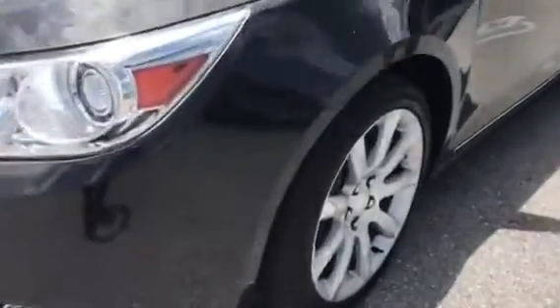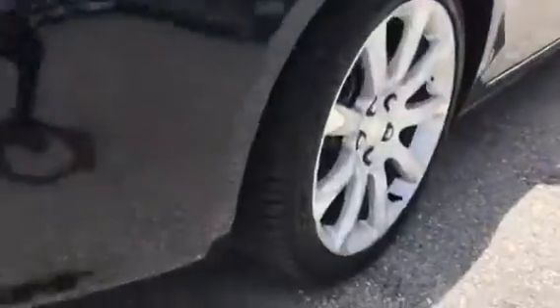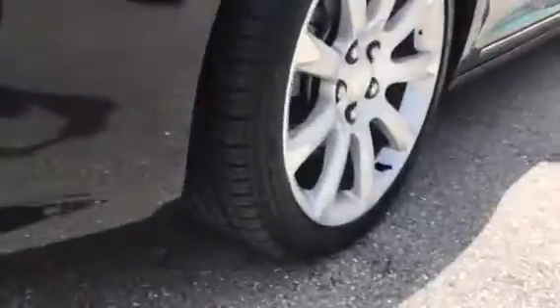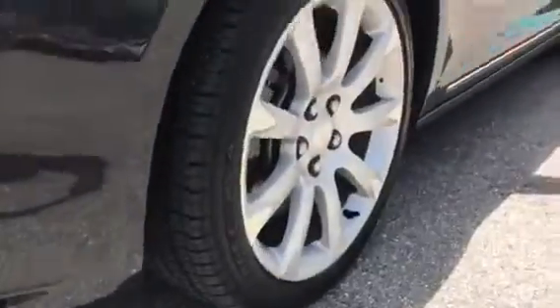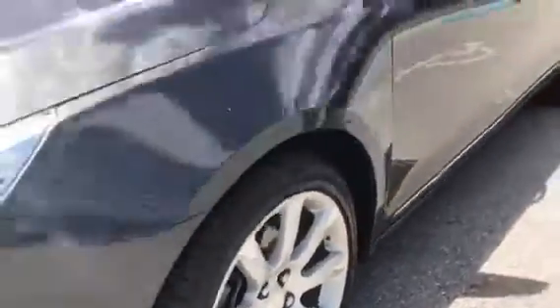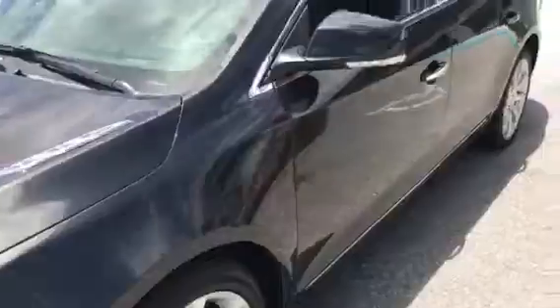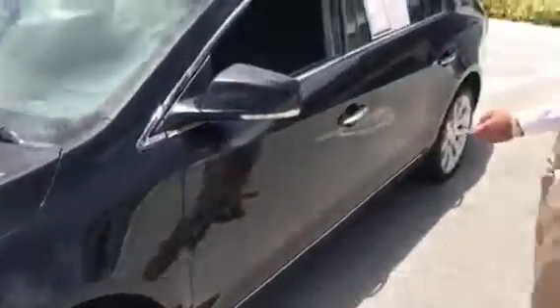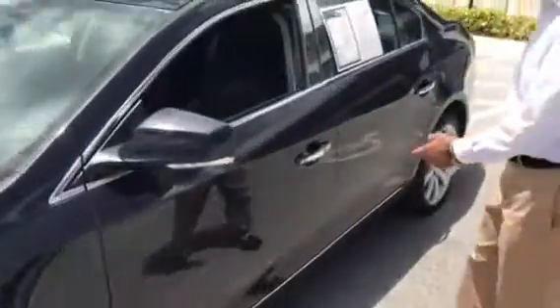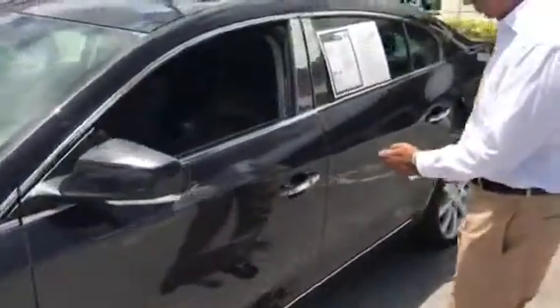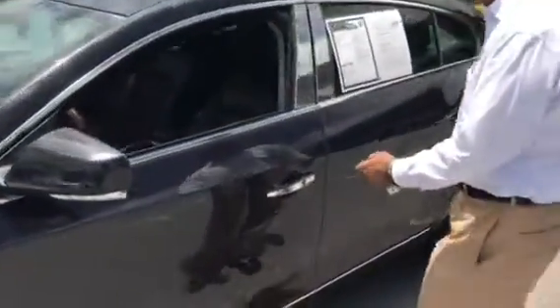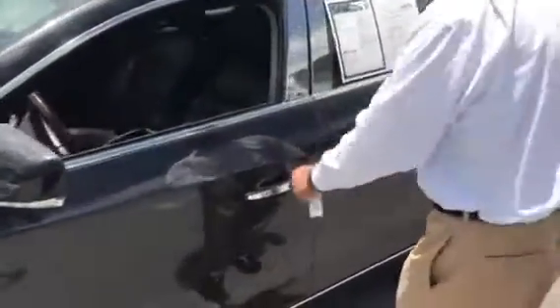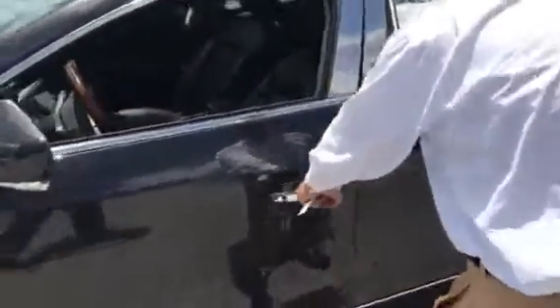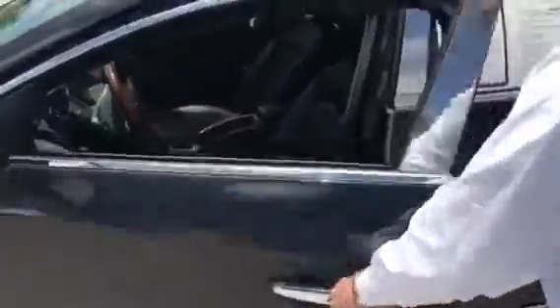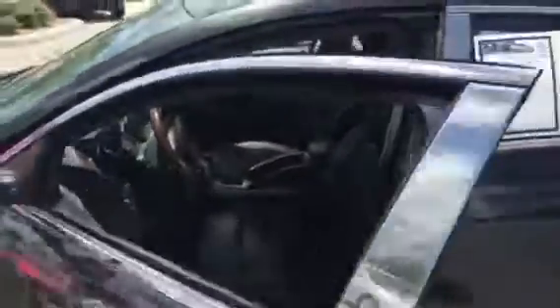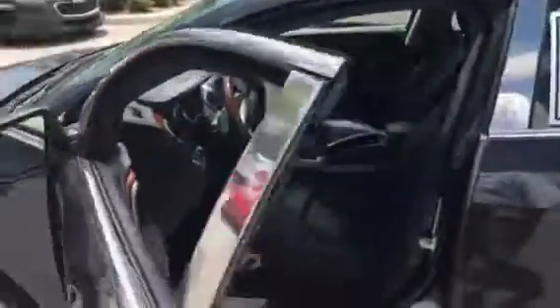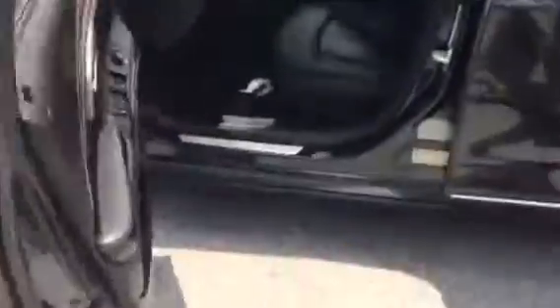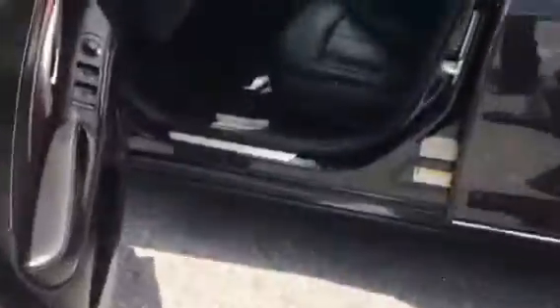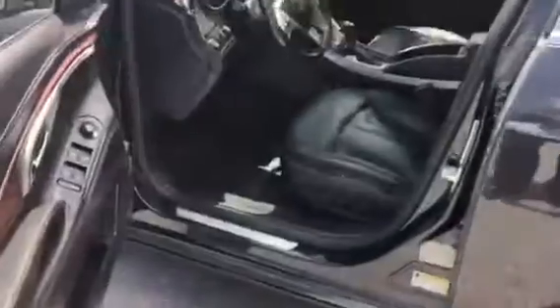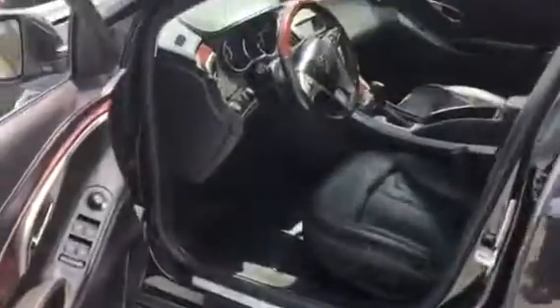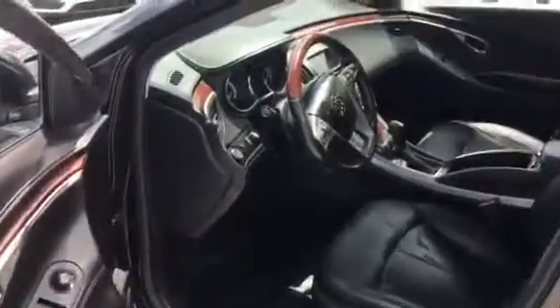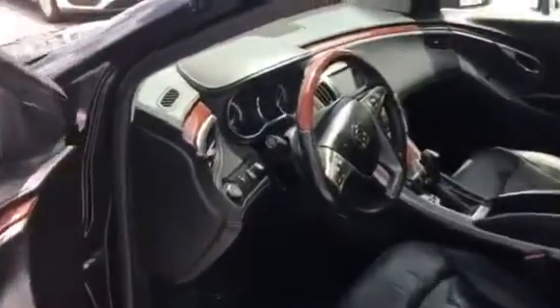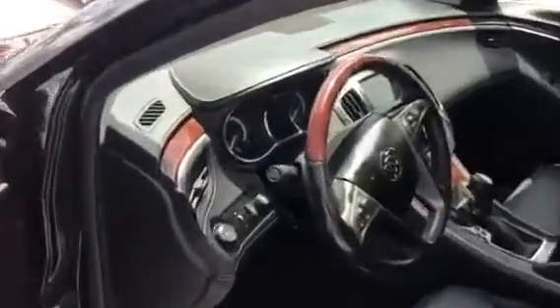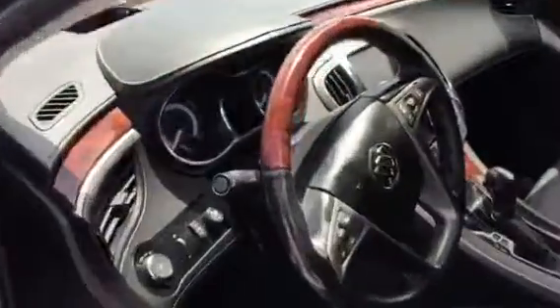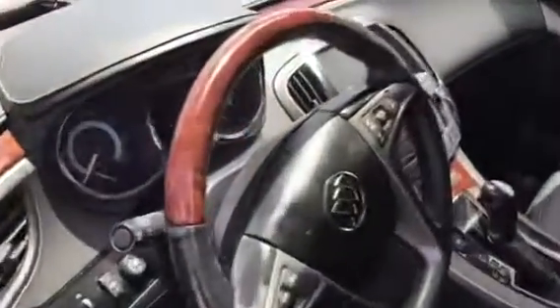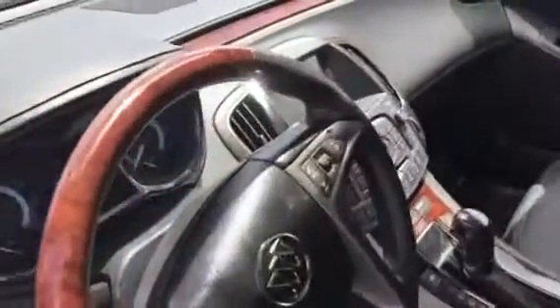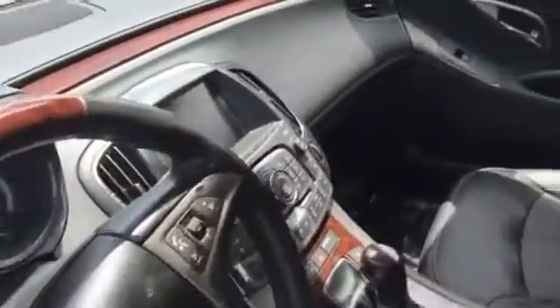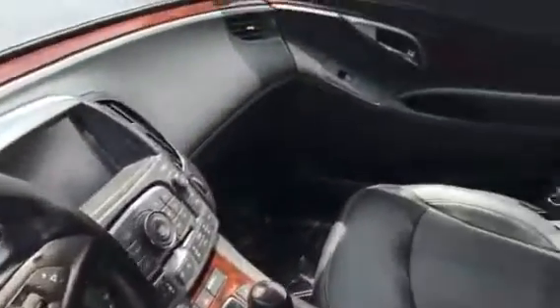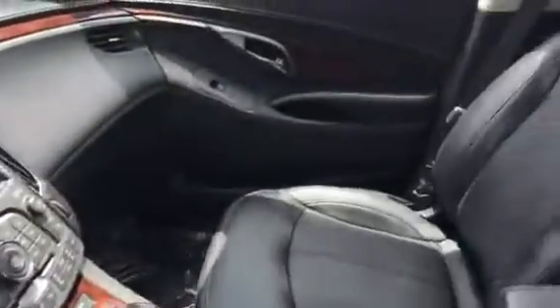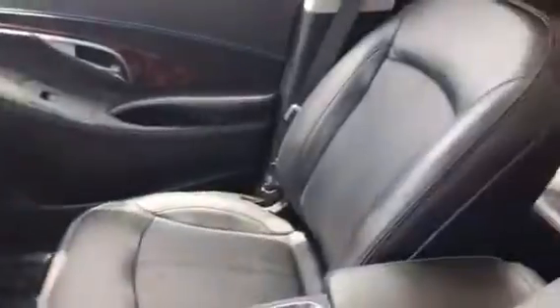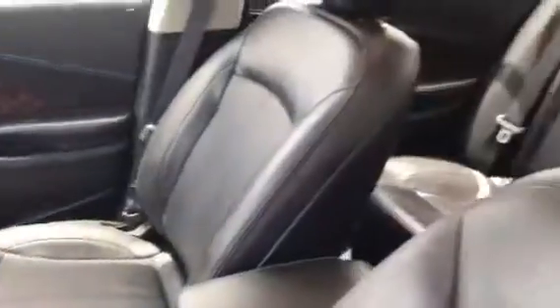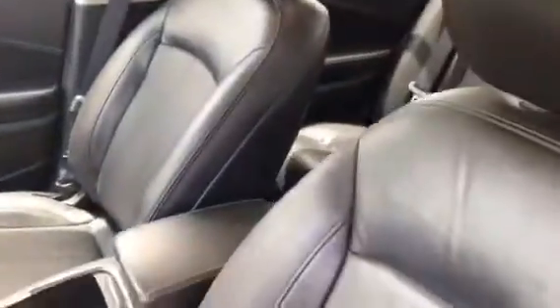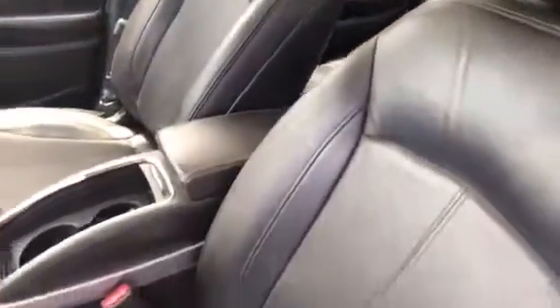It has a remote start. As you can see the interior is immaculate, clean, black and black, power seats on the side, all the options you can think about.